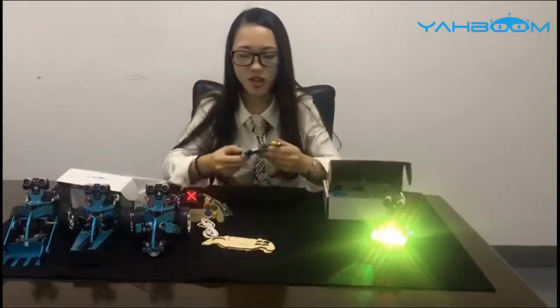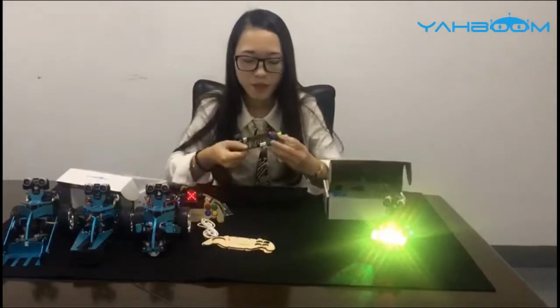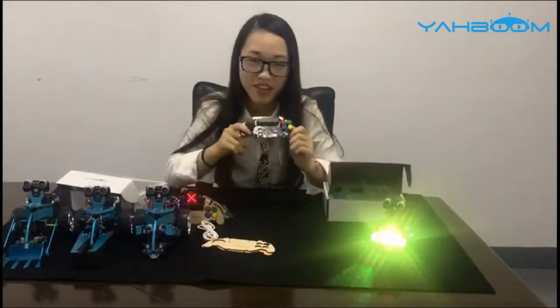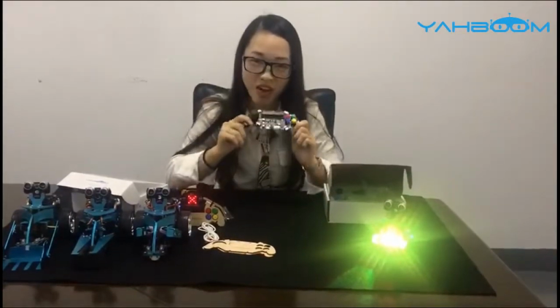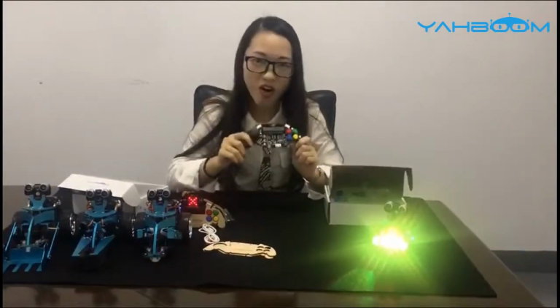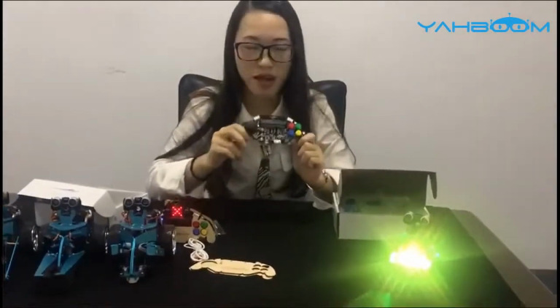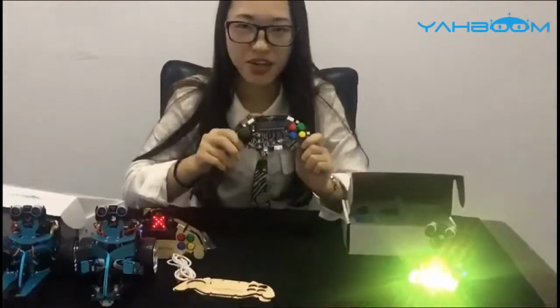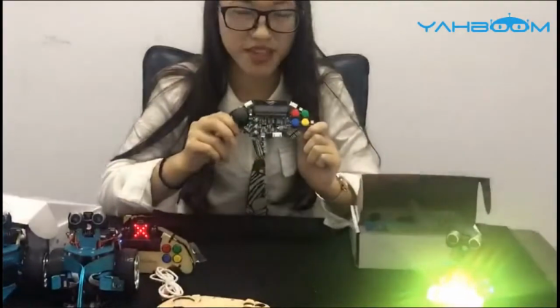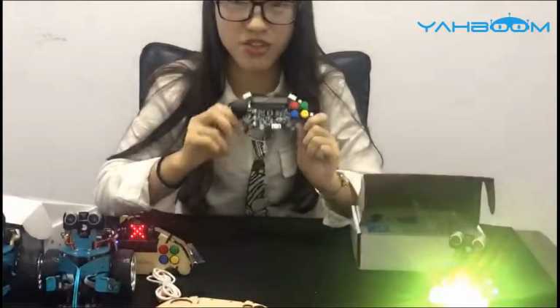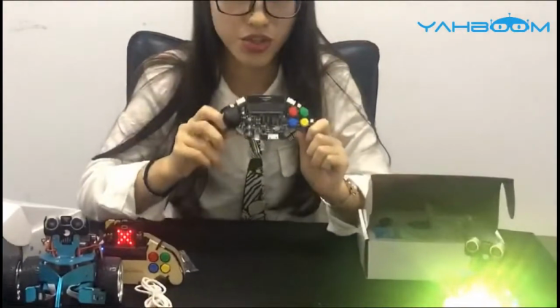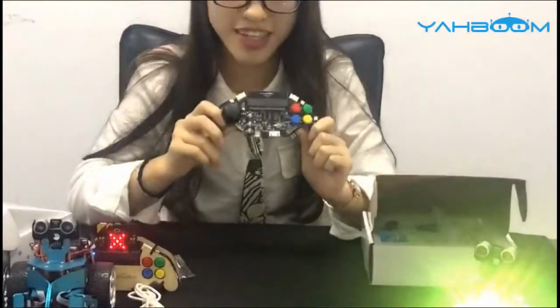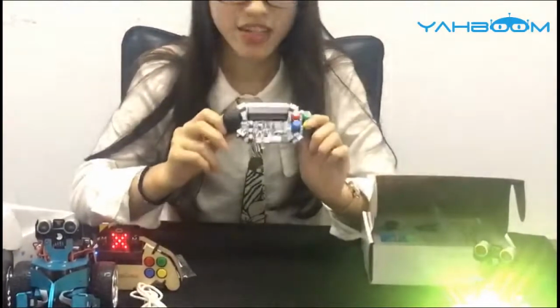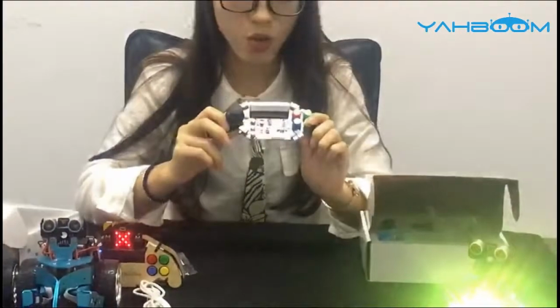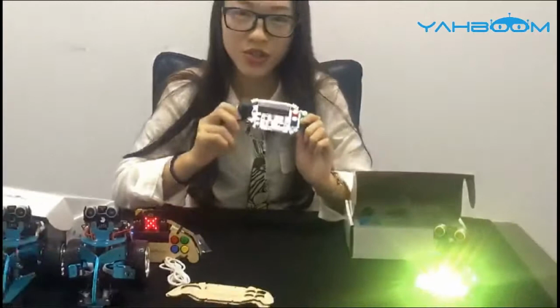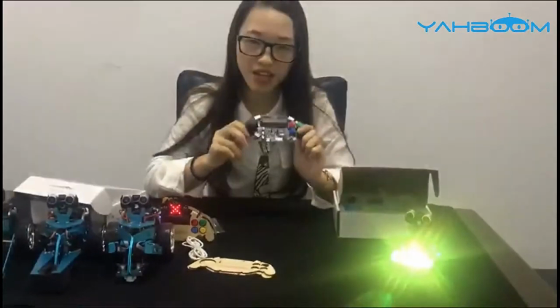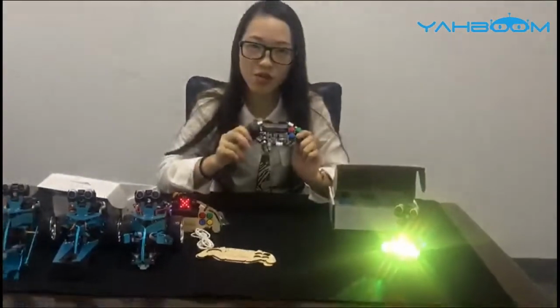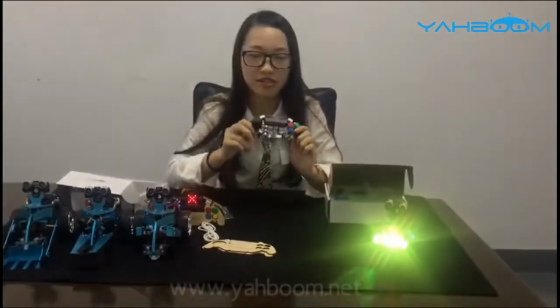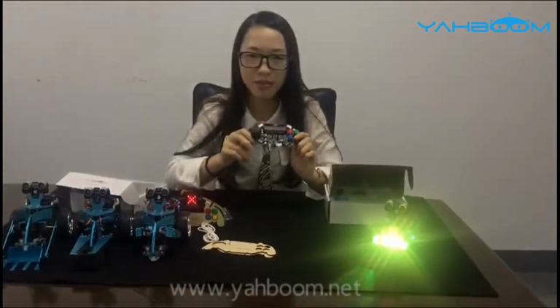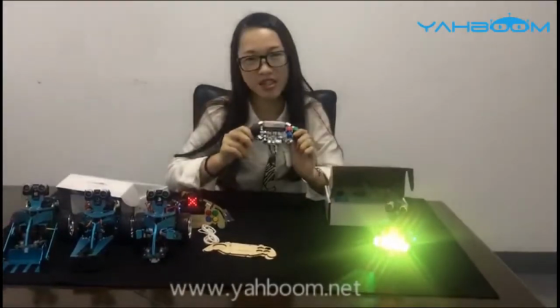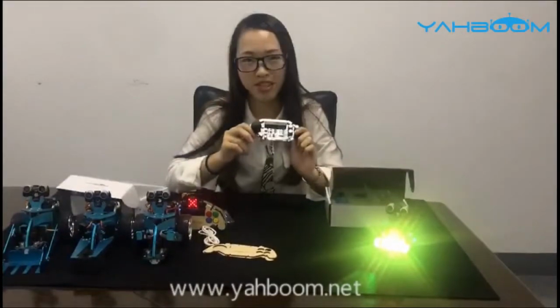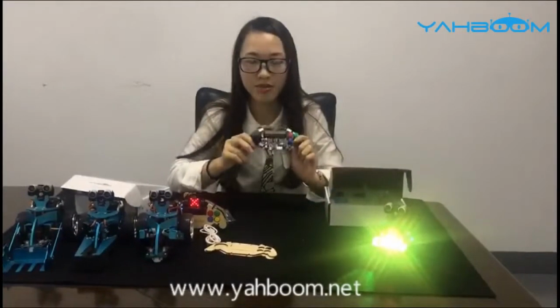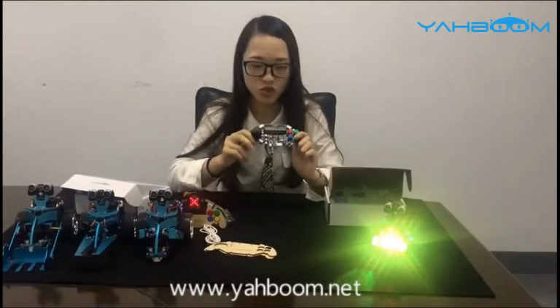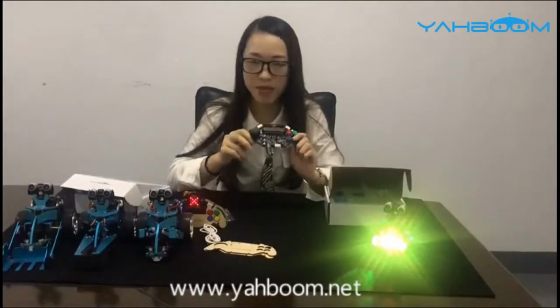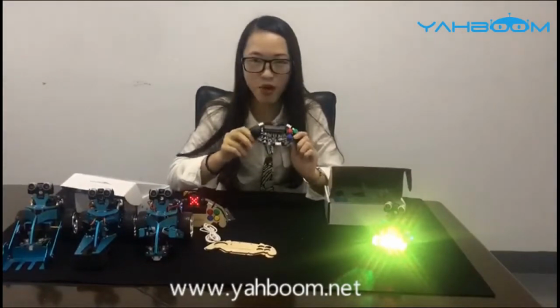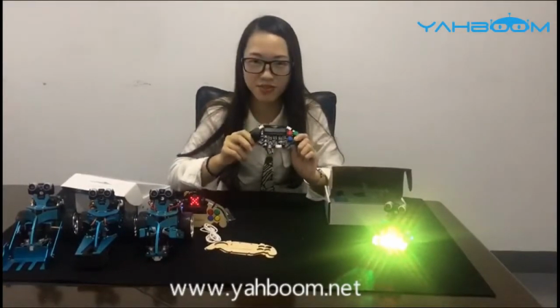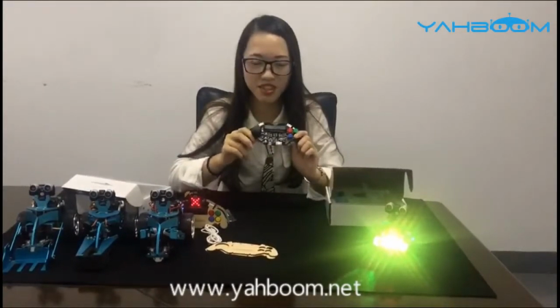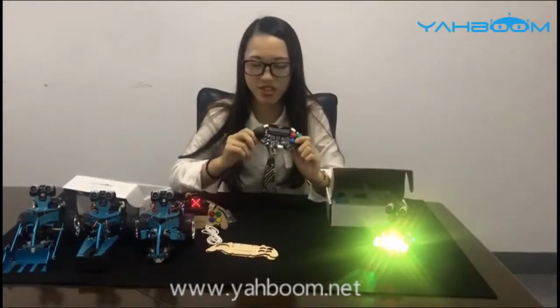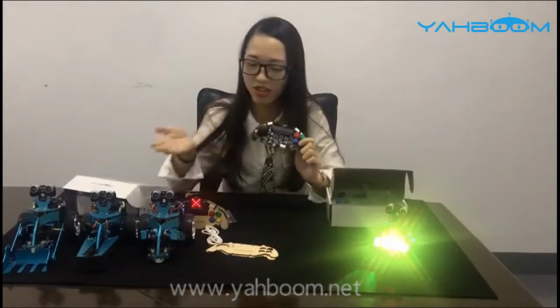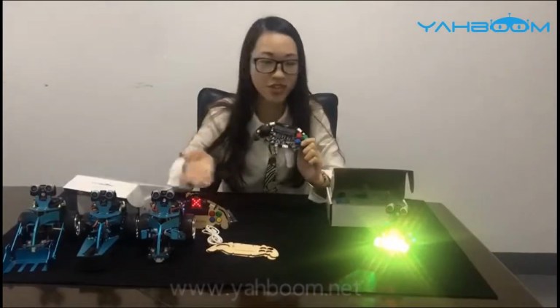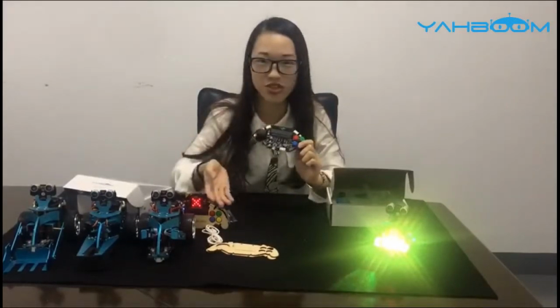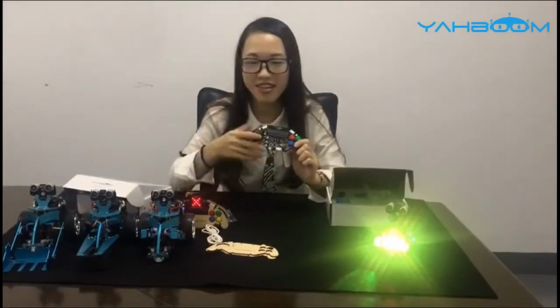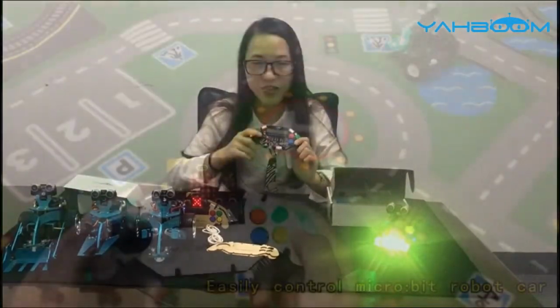So here is all about the Microbit gamepad. Do you like it? Head on over to www.yapong.net to pick up one. That's all for today's introduction. Thank you.